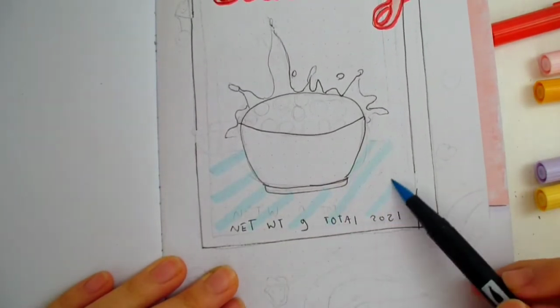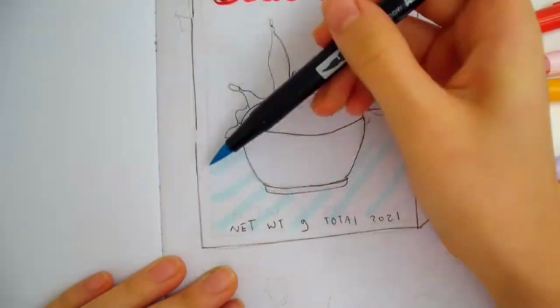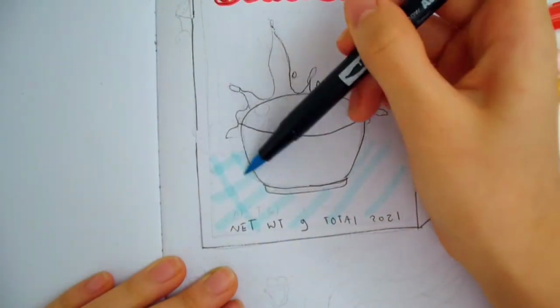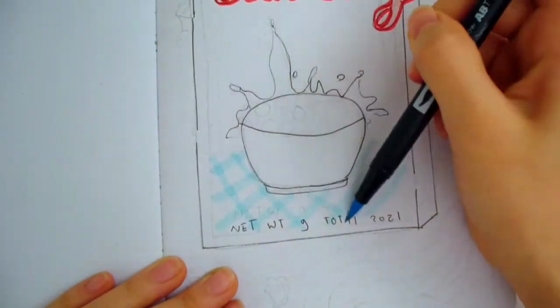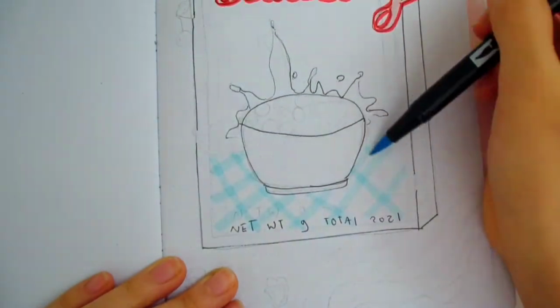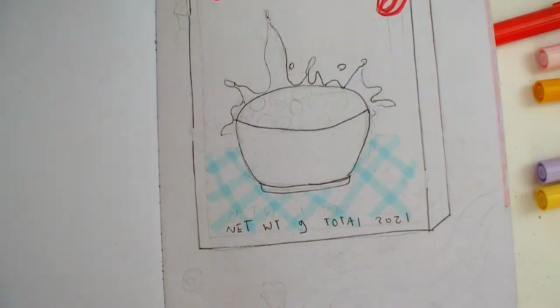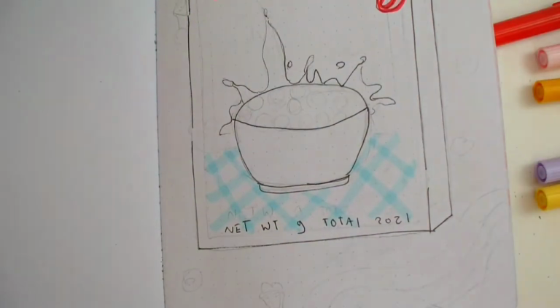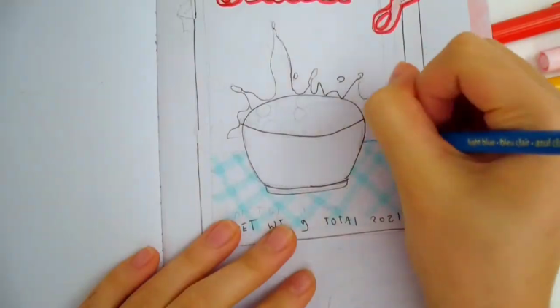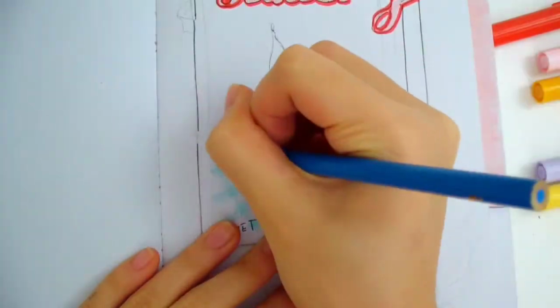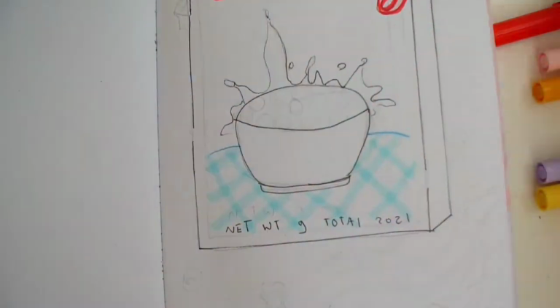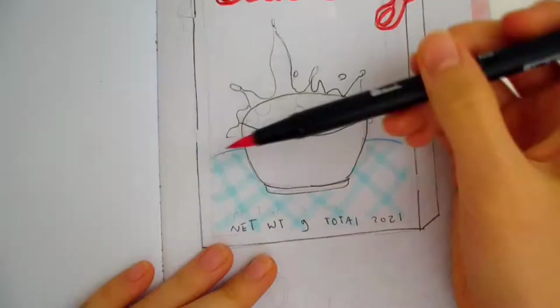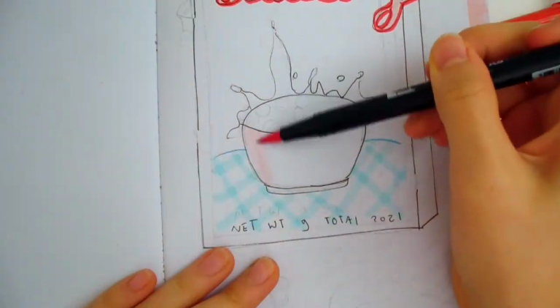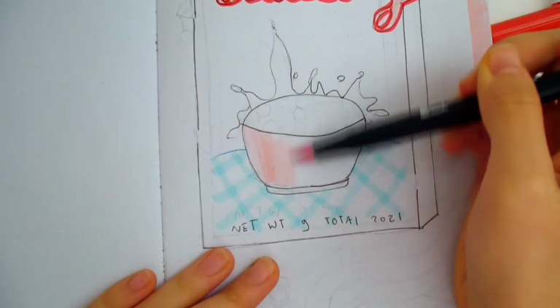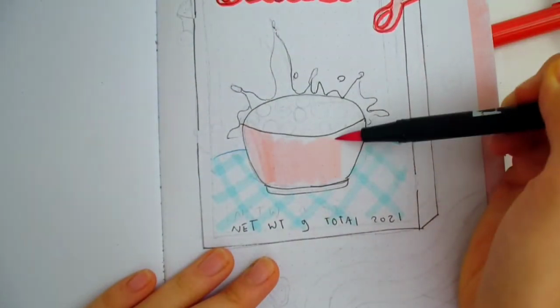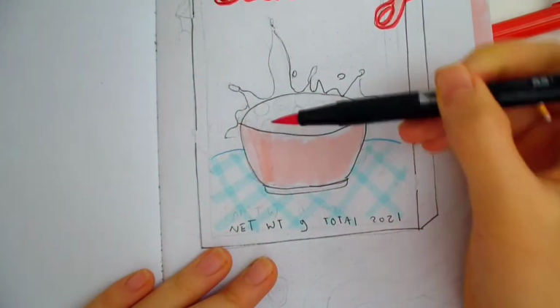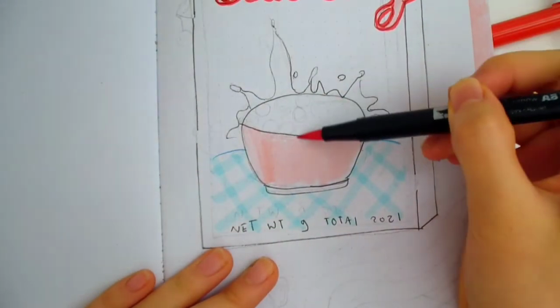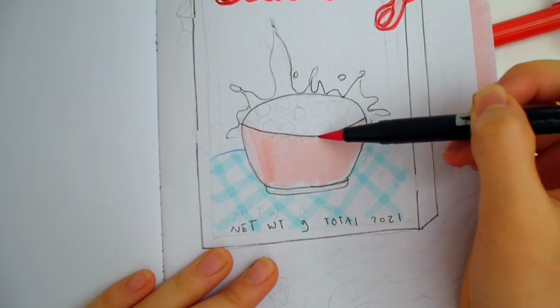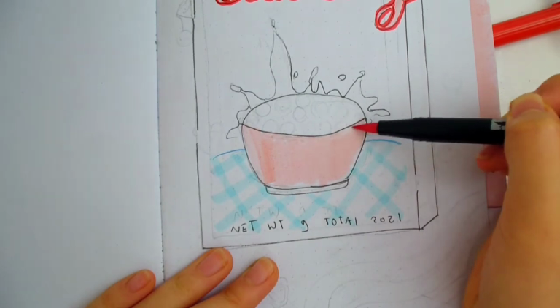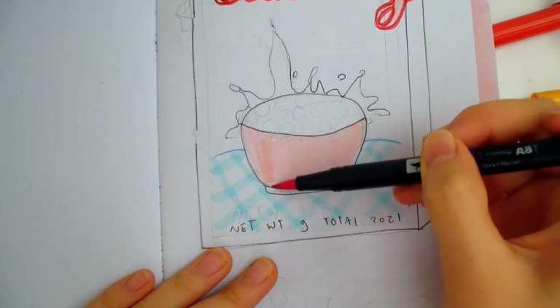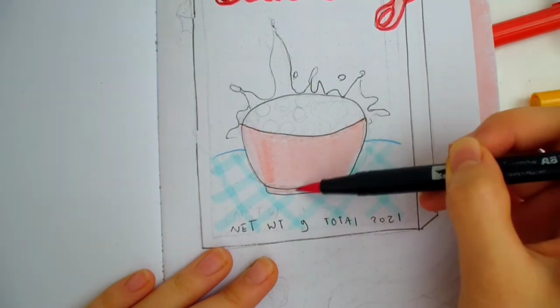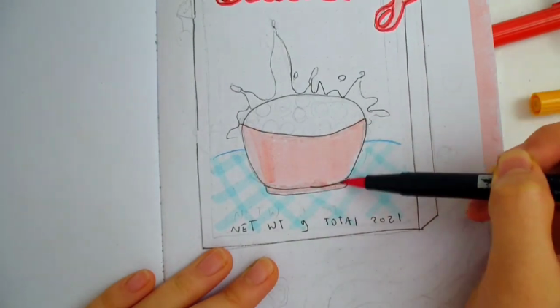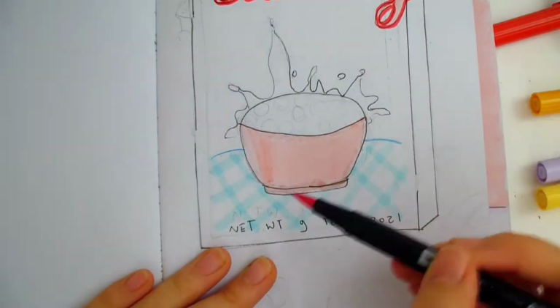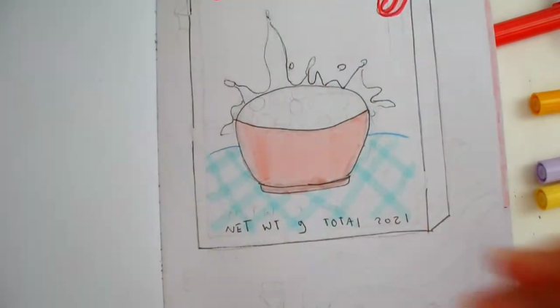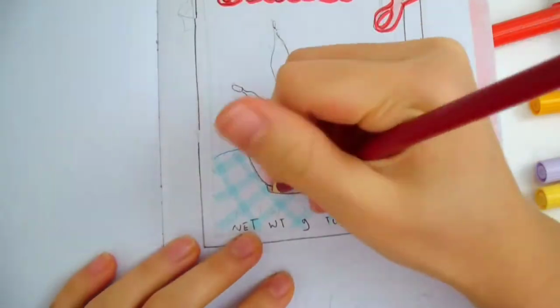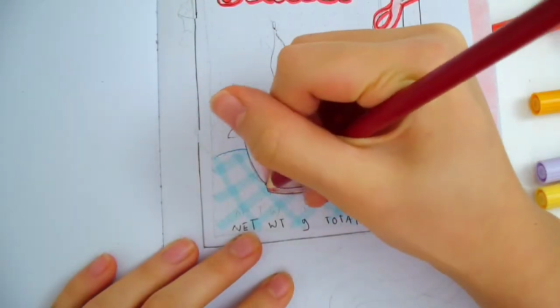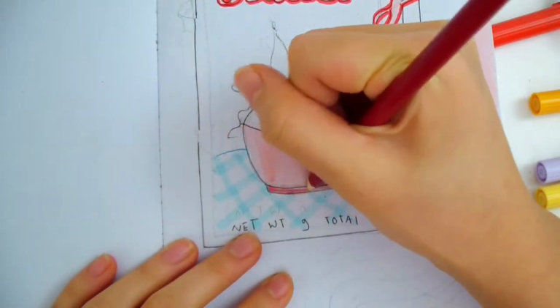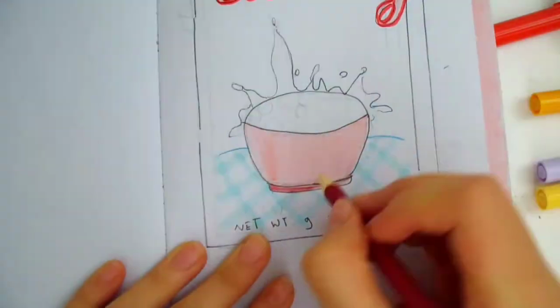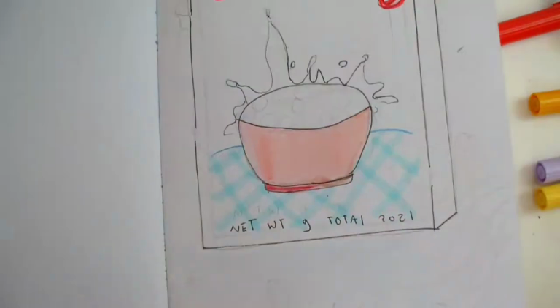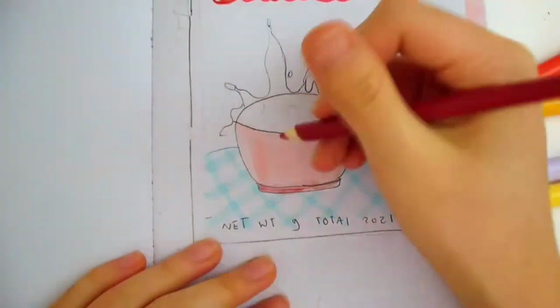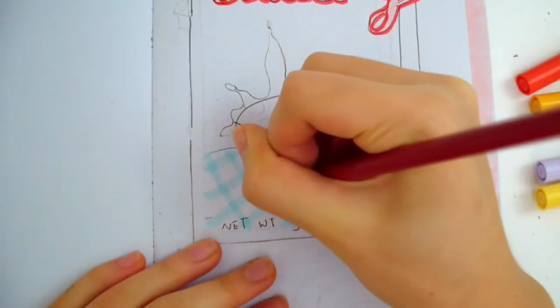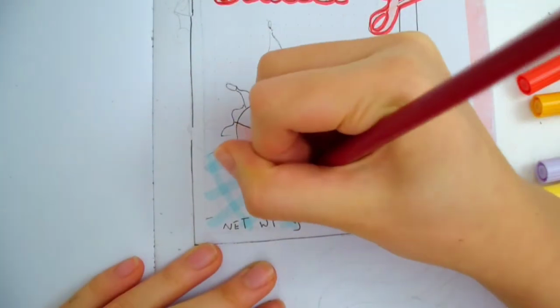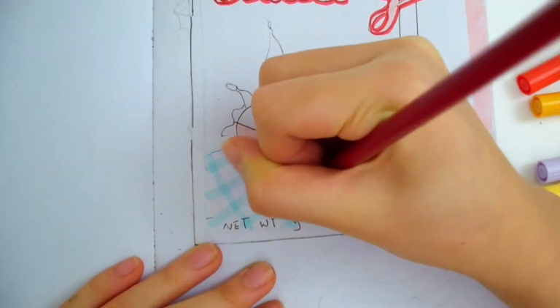For the tablecloth, when the blue lines overlap, it naturally creates darker squares for a checkered pattern. This pattern will appear throughout my setup. I also used a colored pencil sometimes to create shadows and lines.